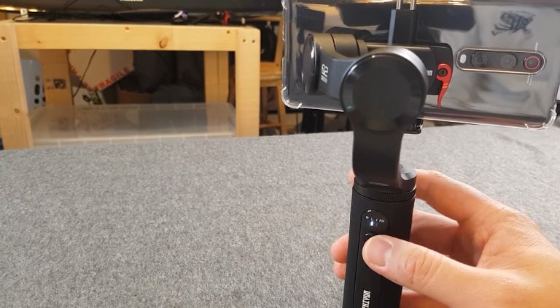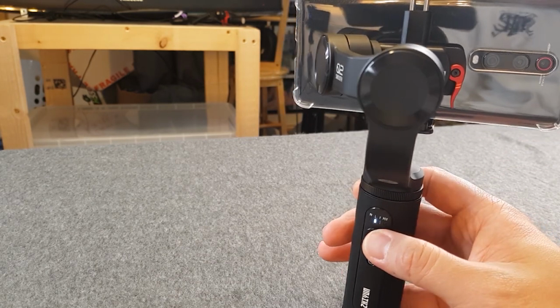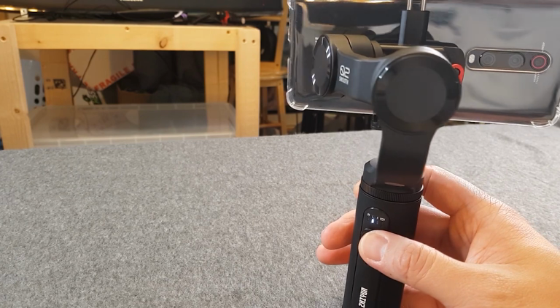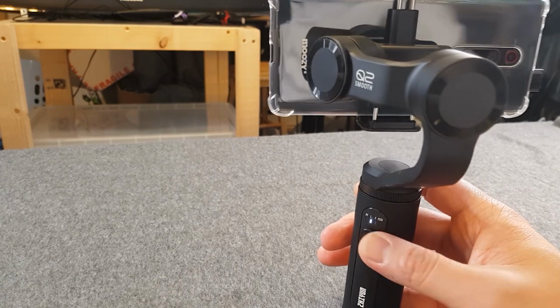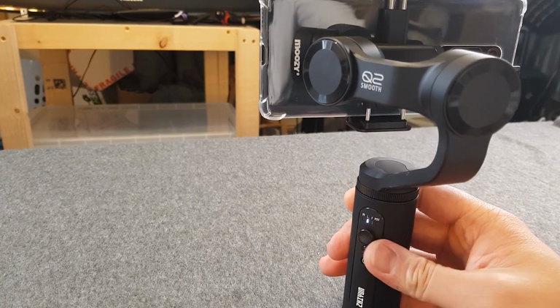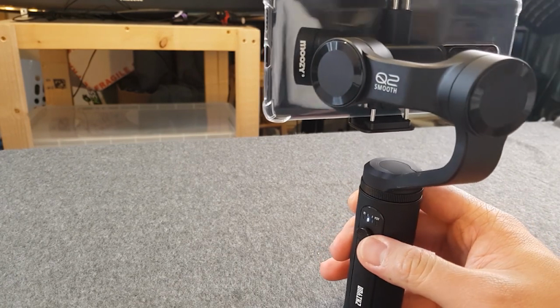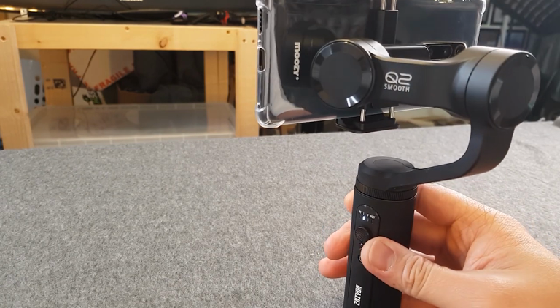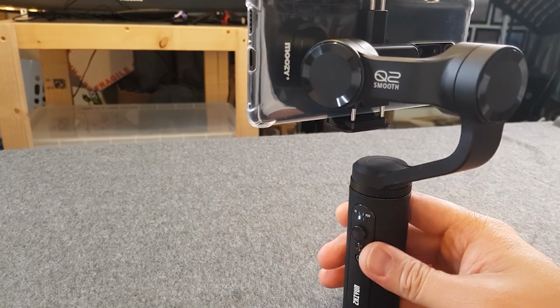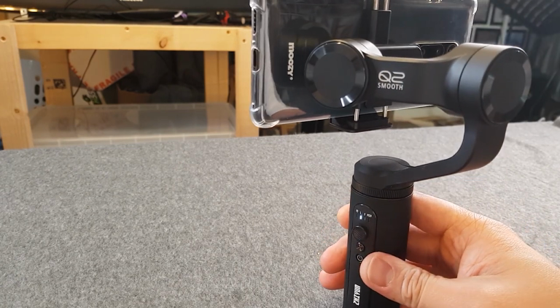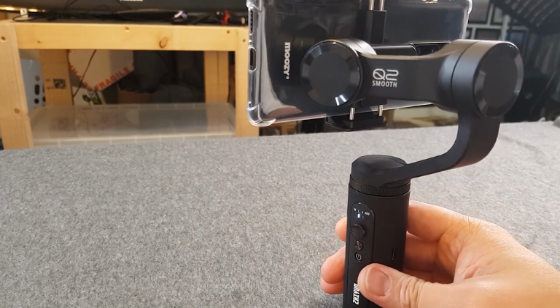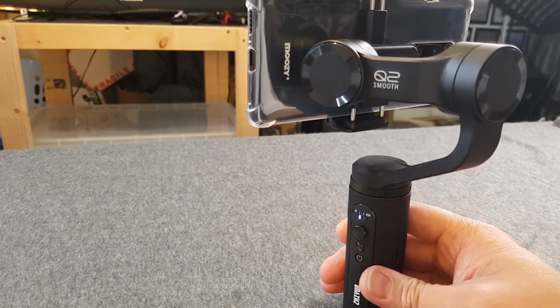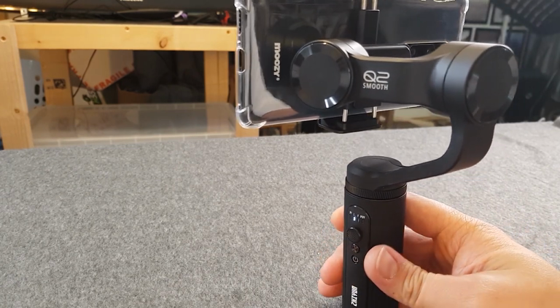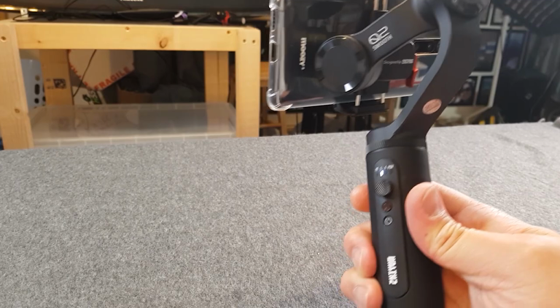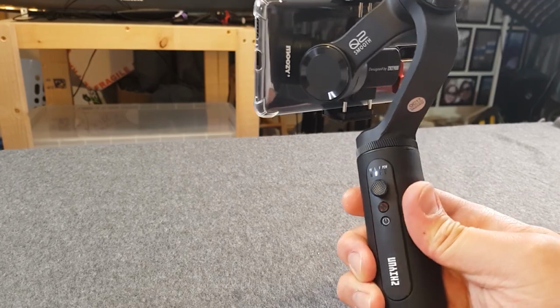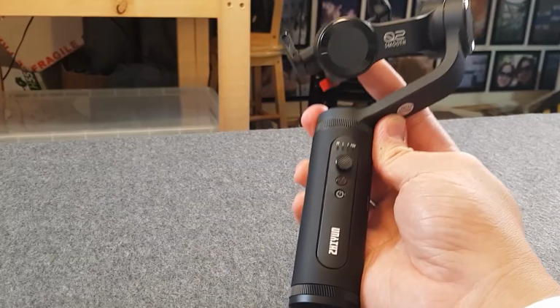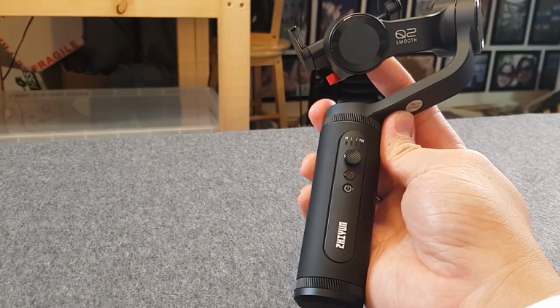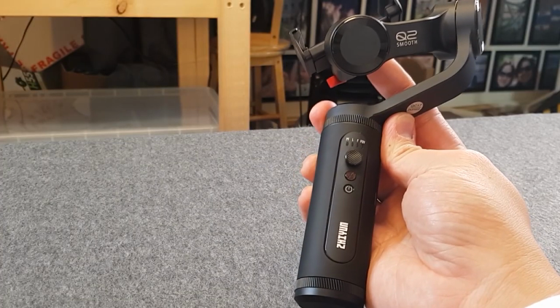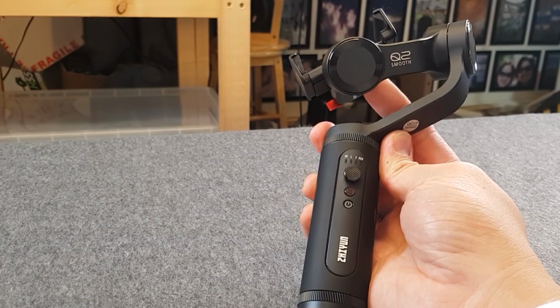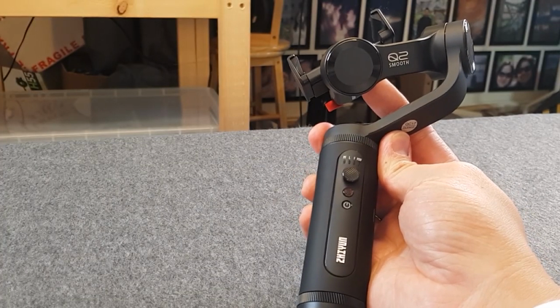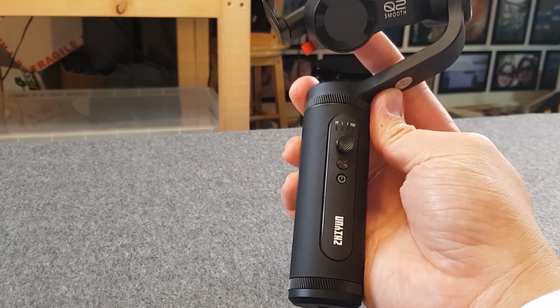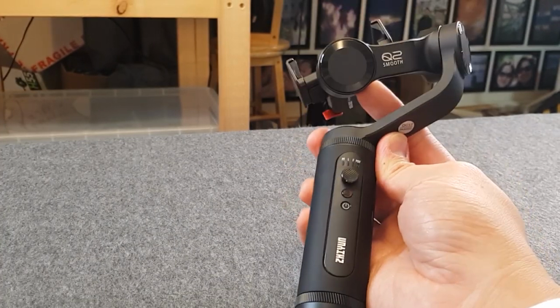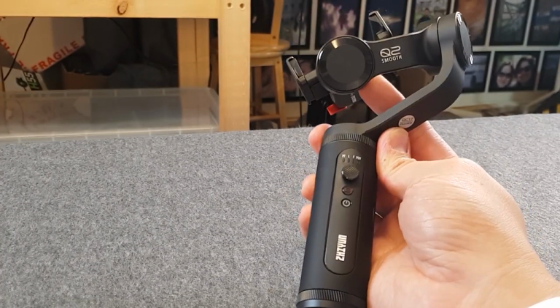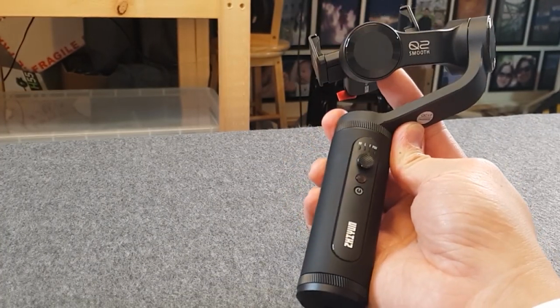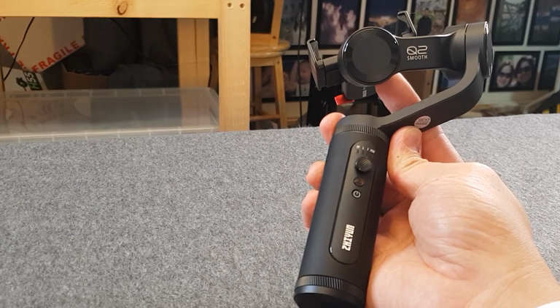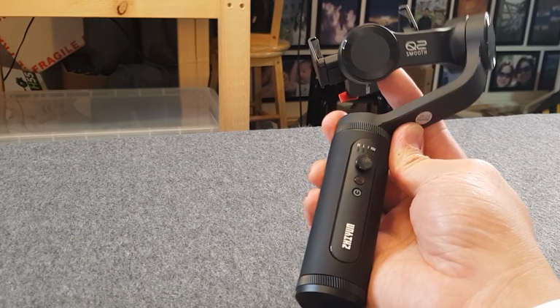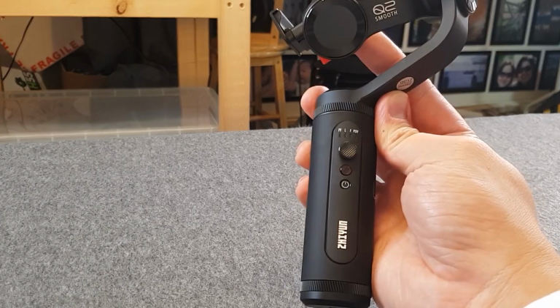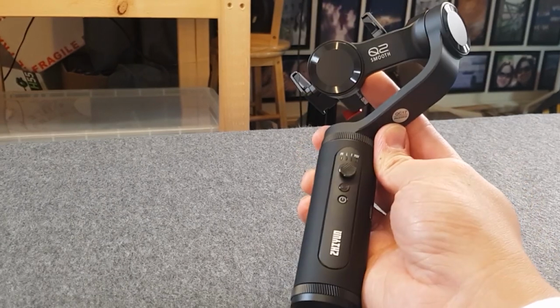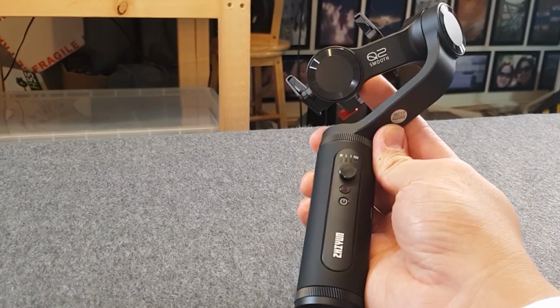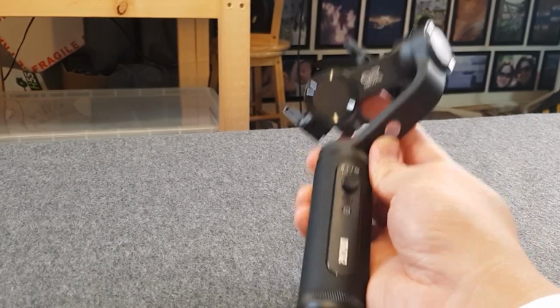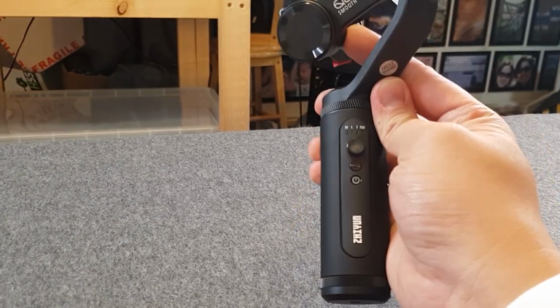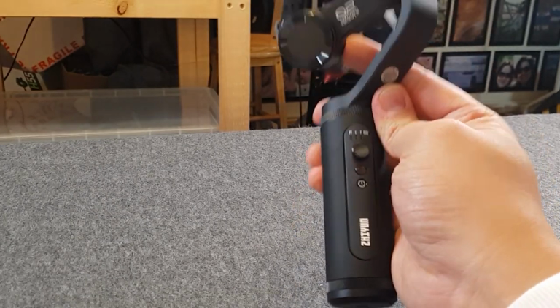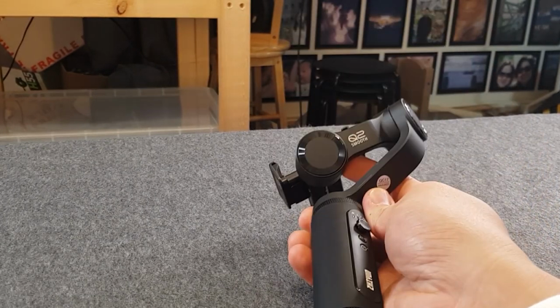Well done Zhiyun — you made a gimbal which I actually like. Thank you very much for watching. If you like my content, please subscribe and I'll see you next time. Bye bye.